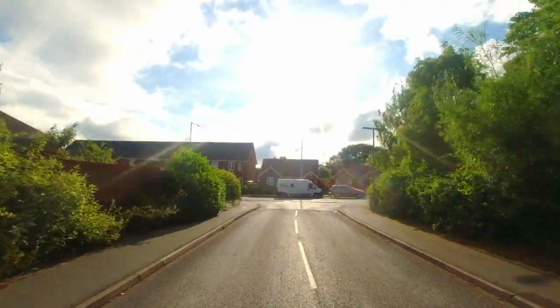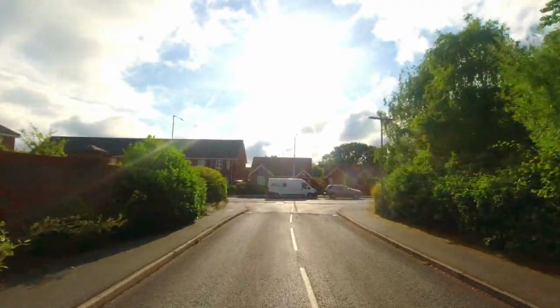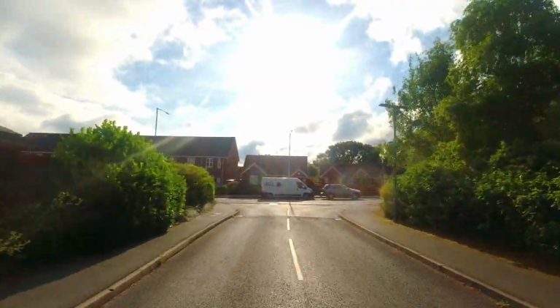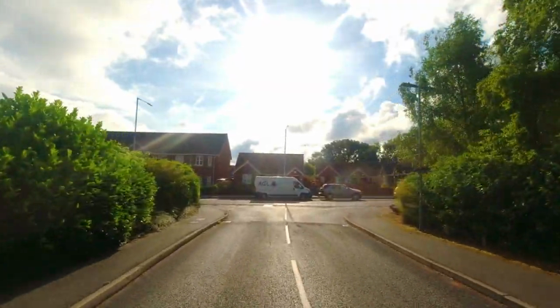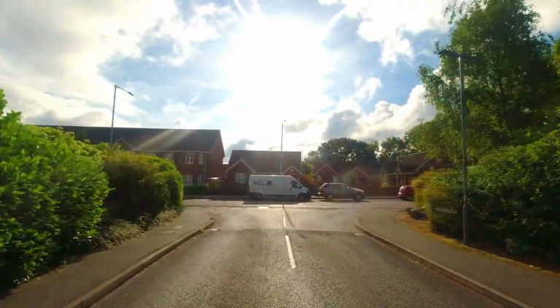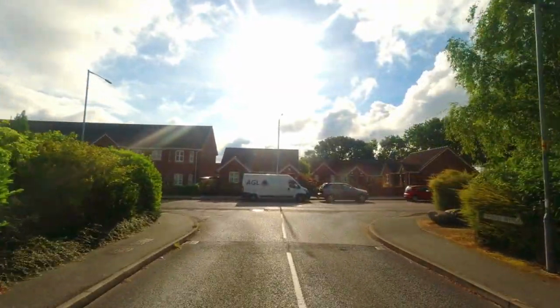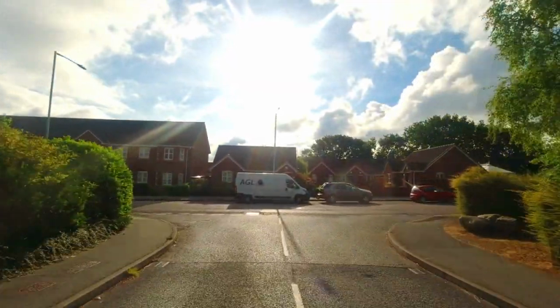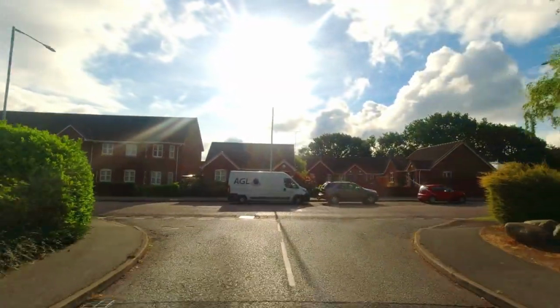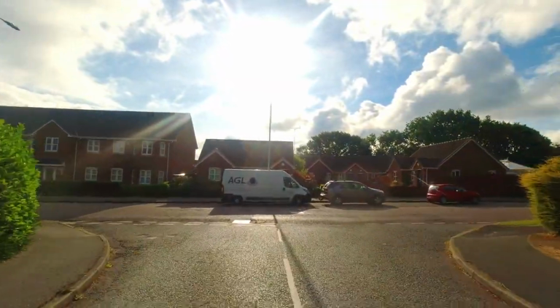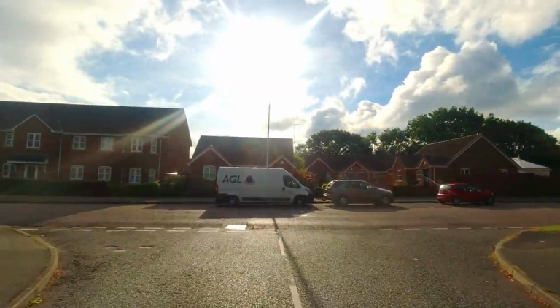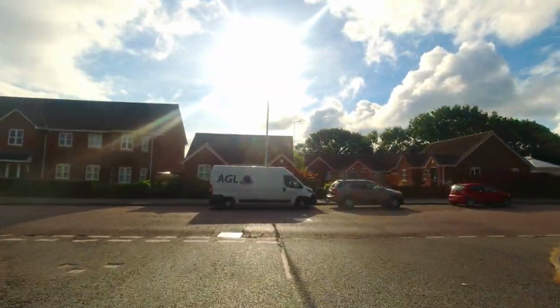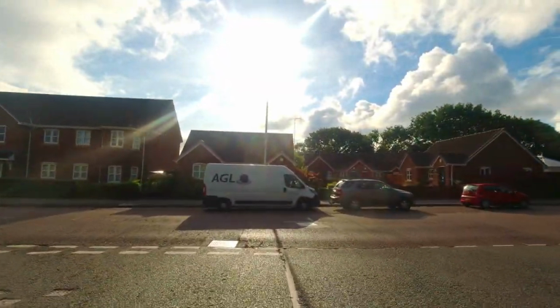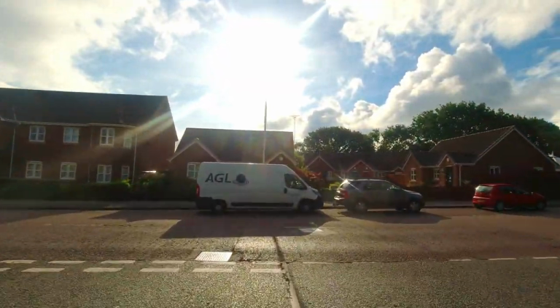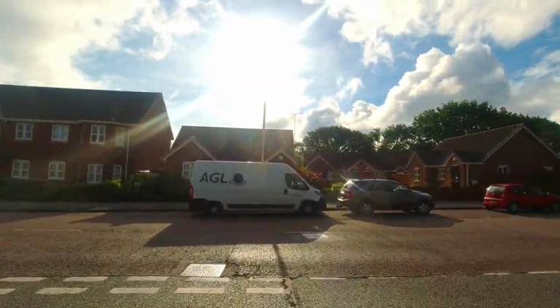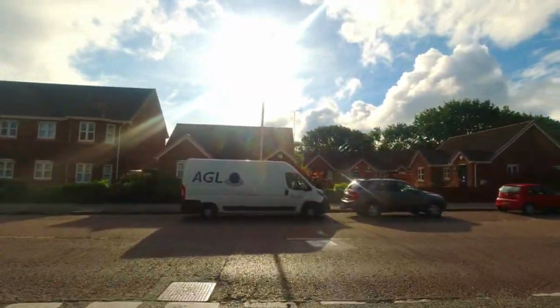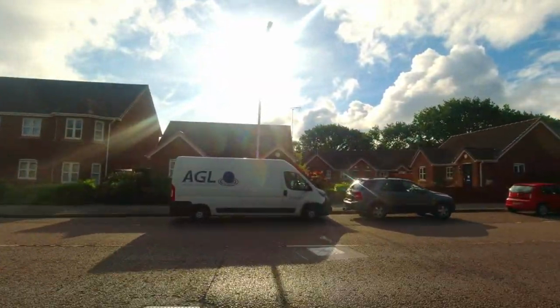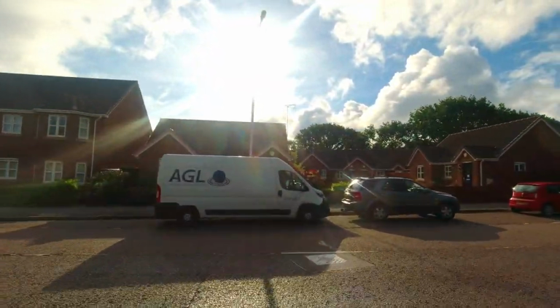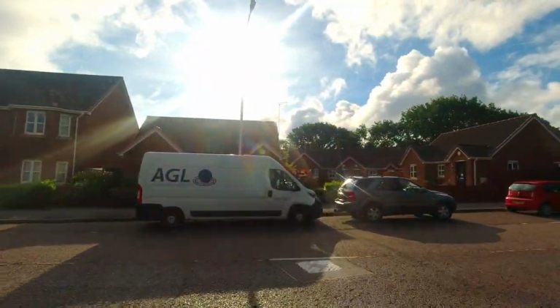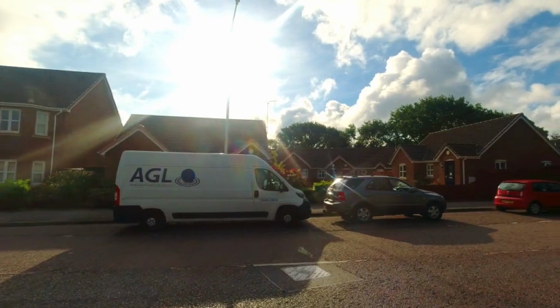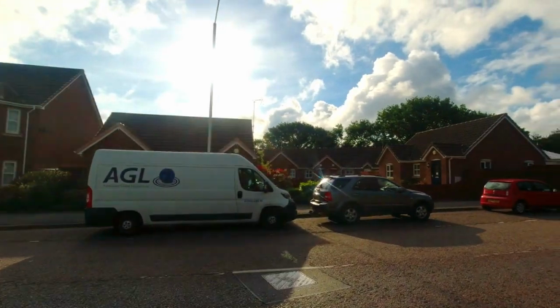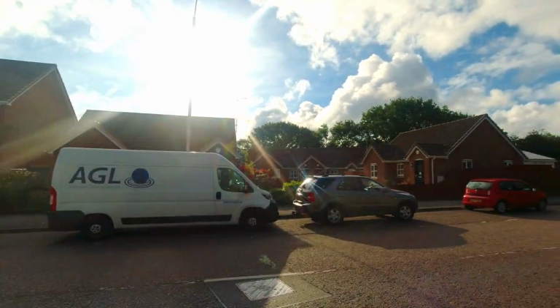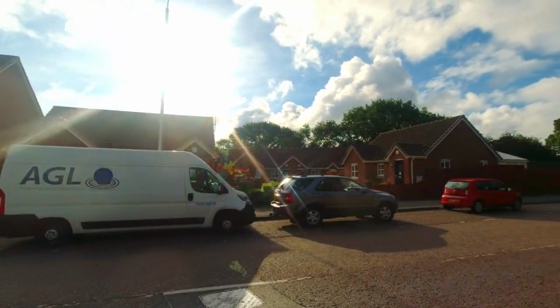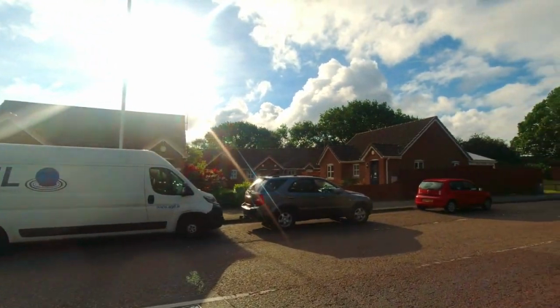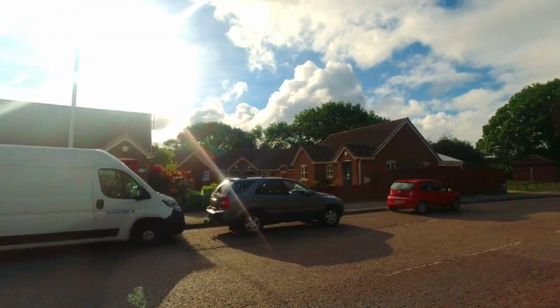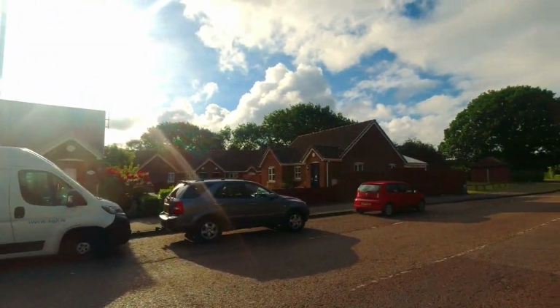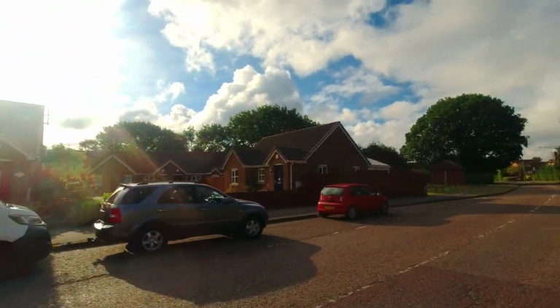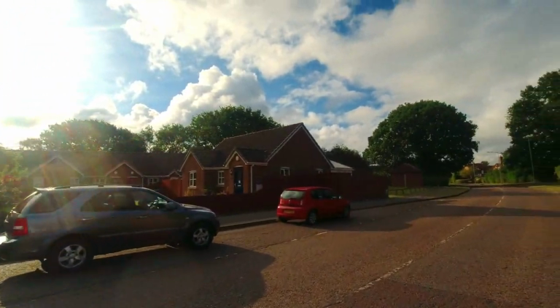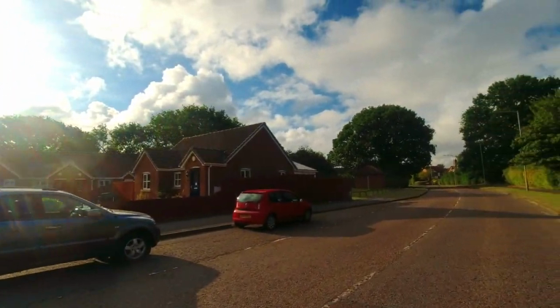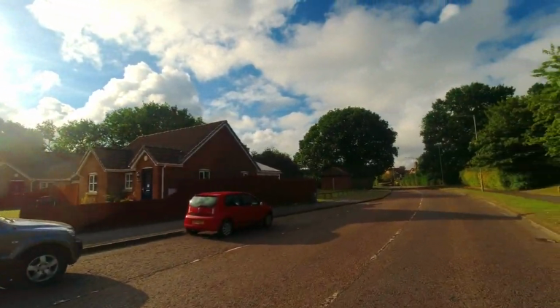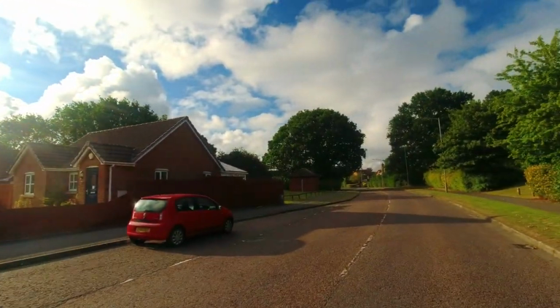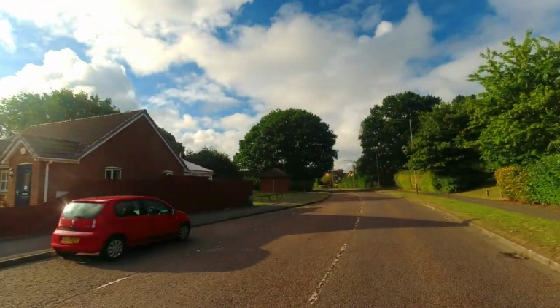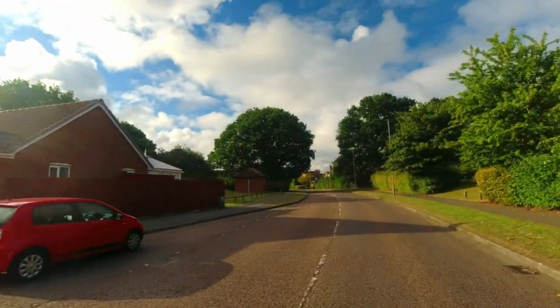Ahead you can see some of the early 2000s house types. This is when Steve Morgan left the company — not Redrow's best work, if I'm completely honest.